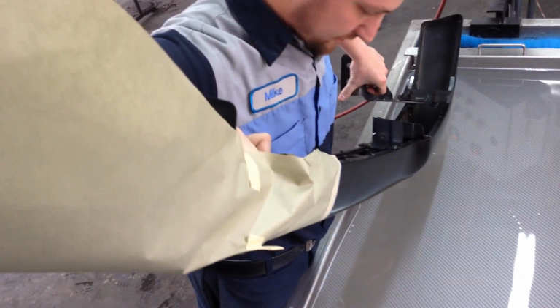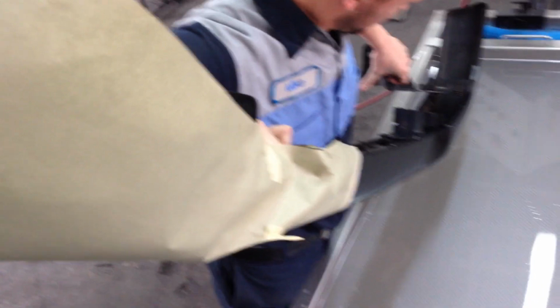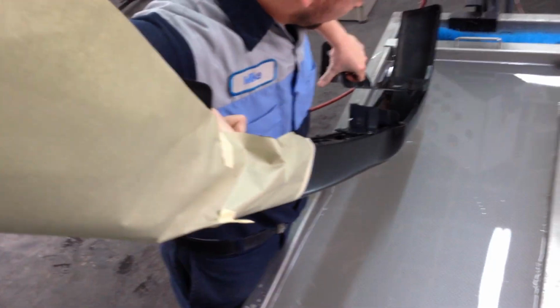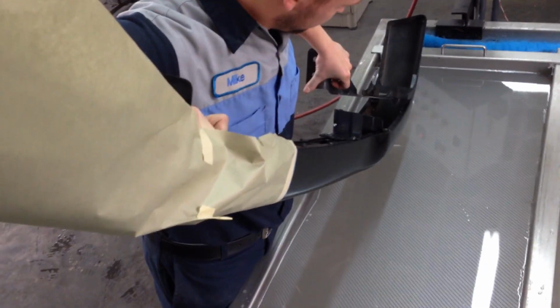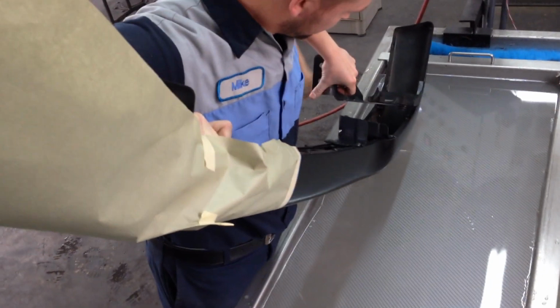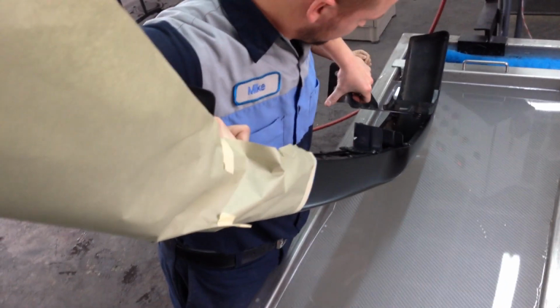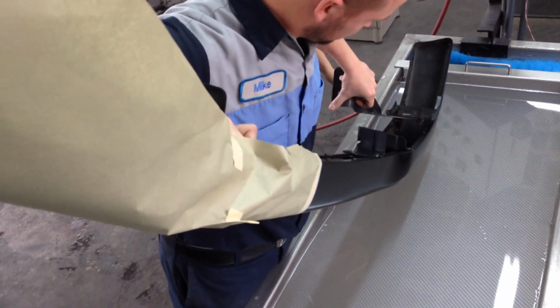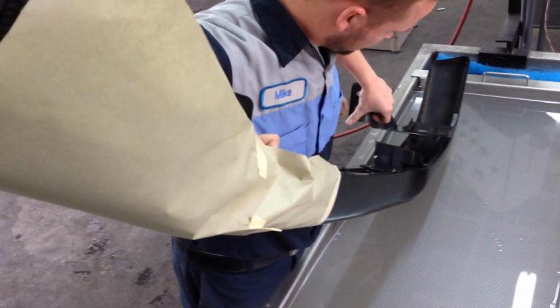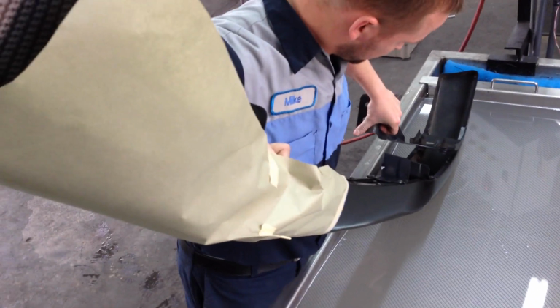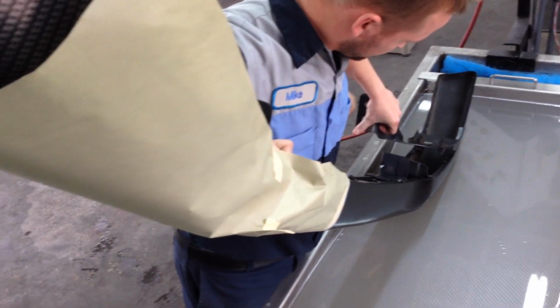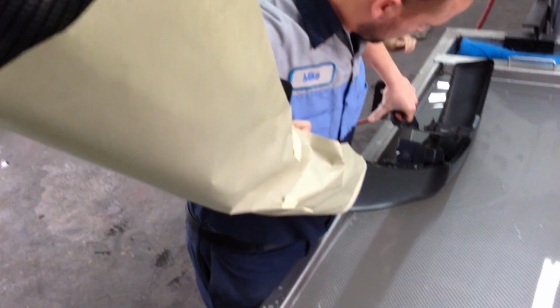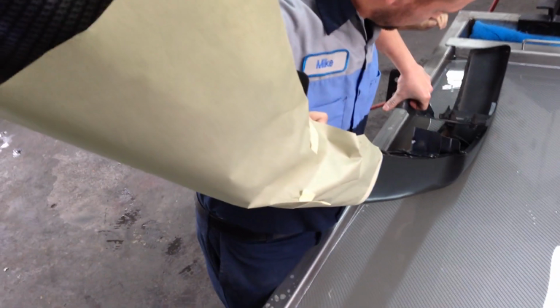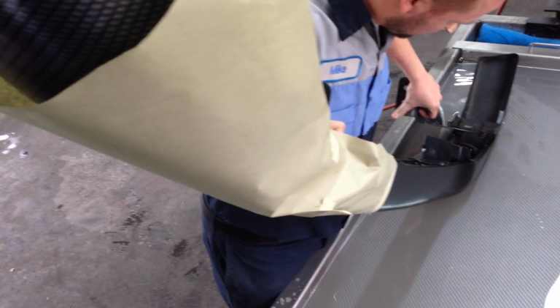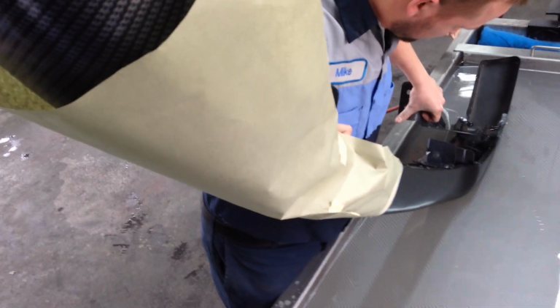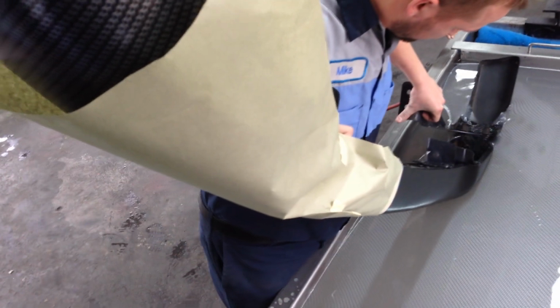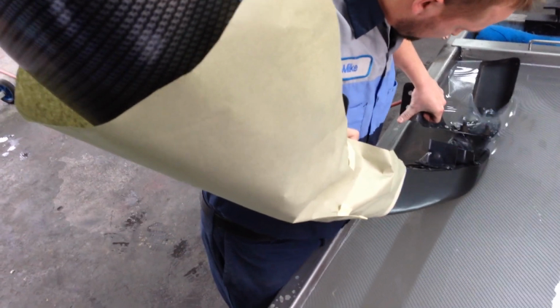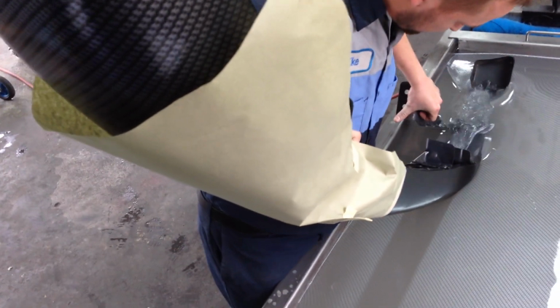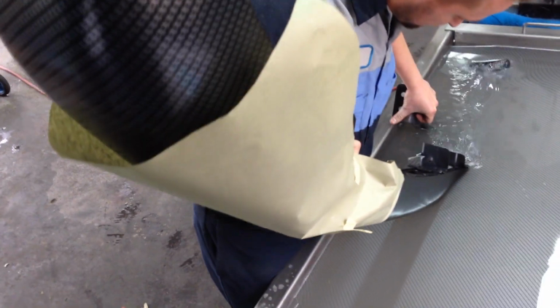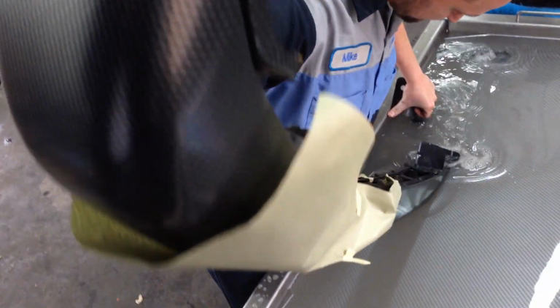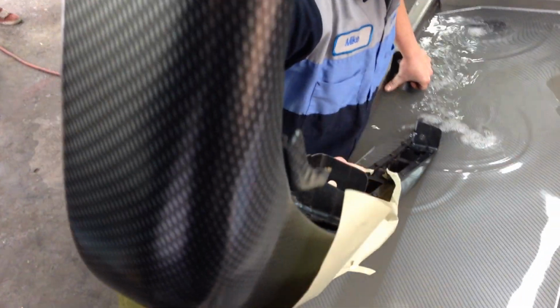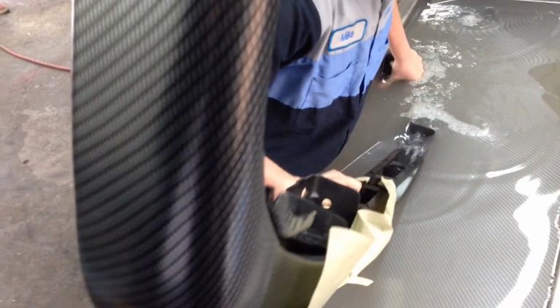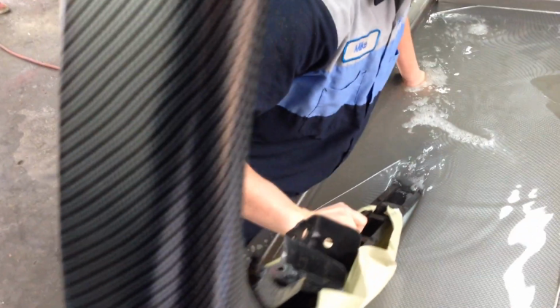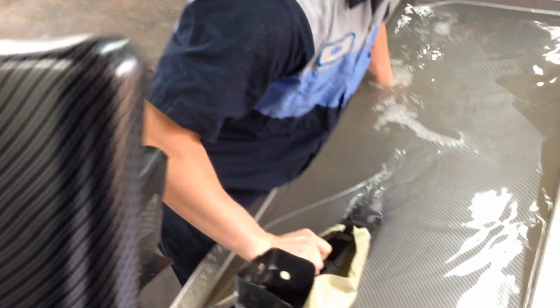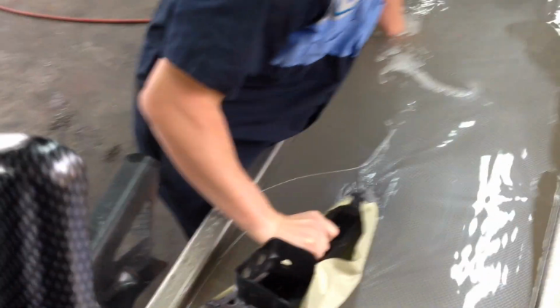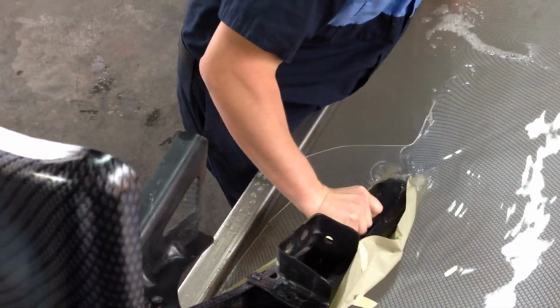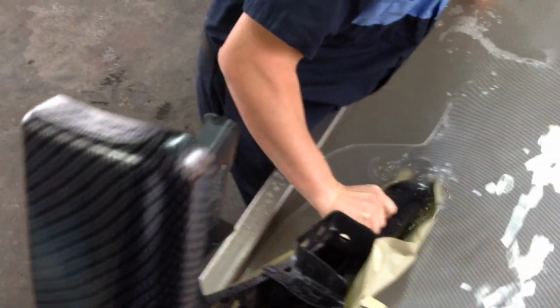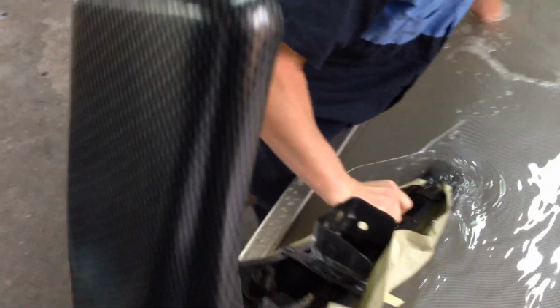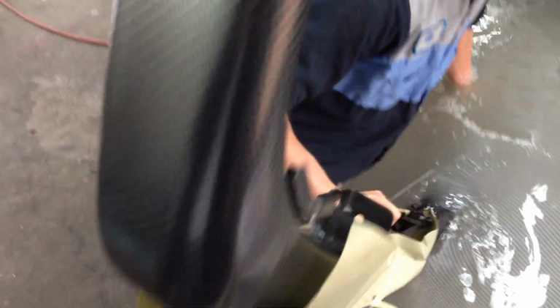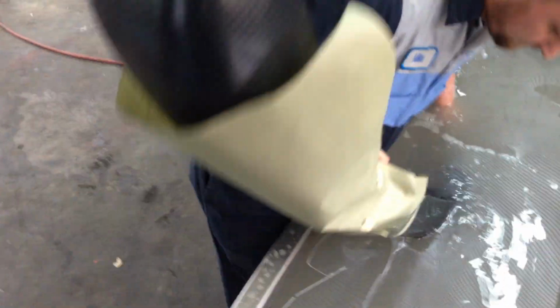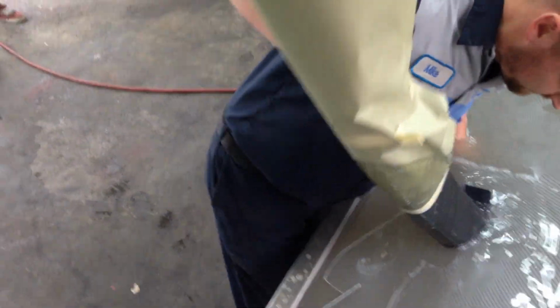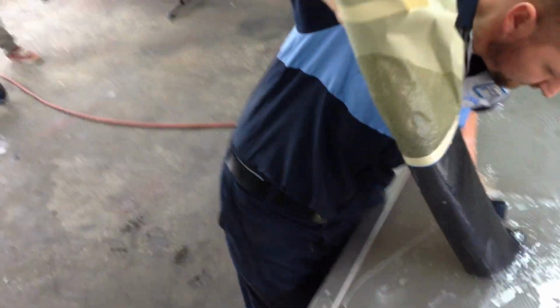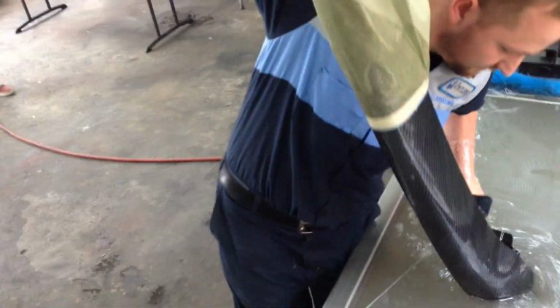All right, good? There we go. Going in the water. Oh my gosh, it looks like it's a perfect dip. Another perfect dip by the dip man himself.